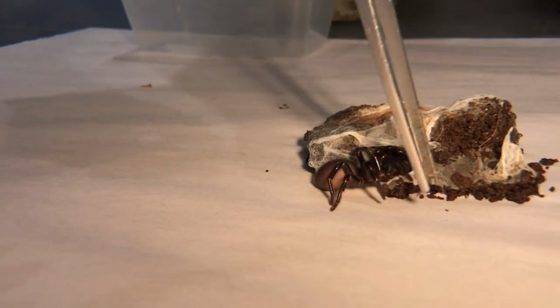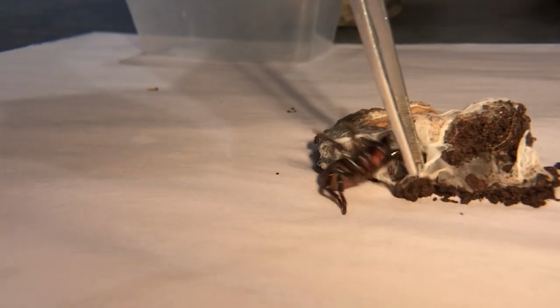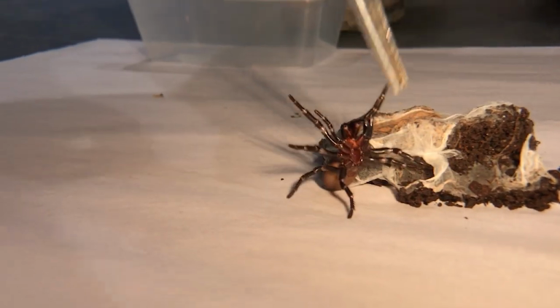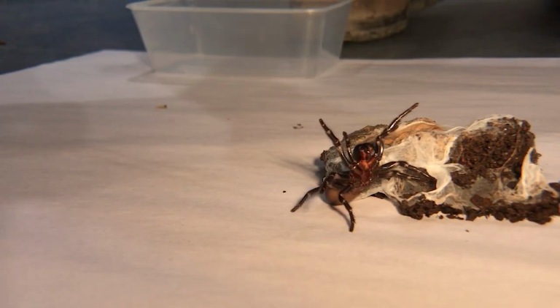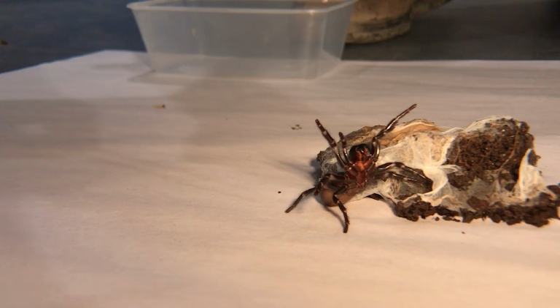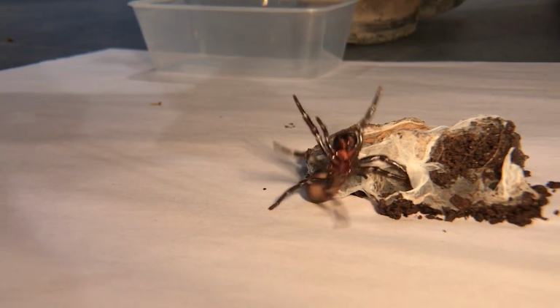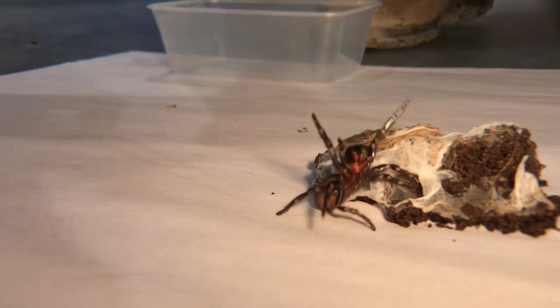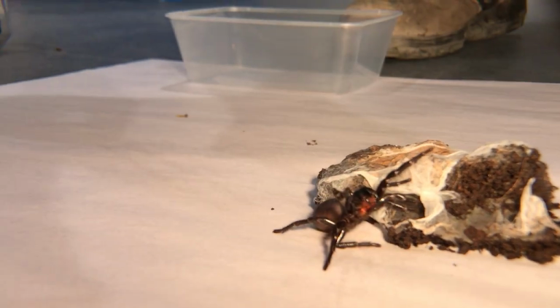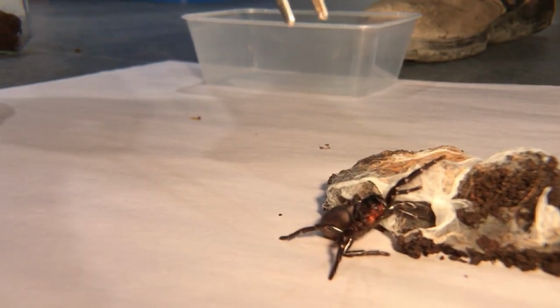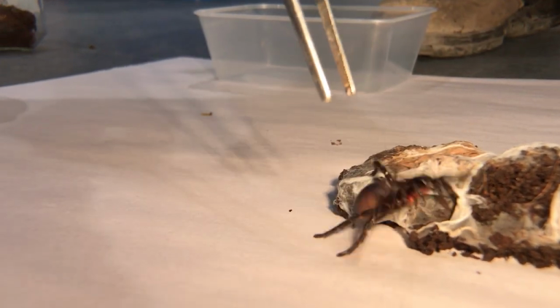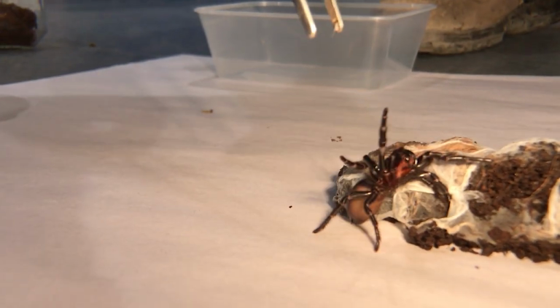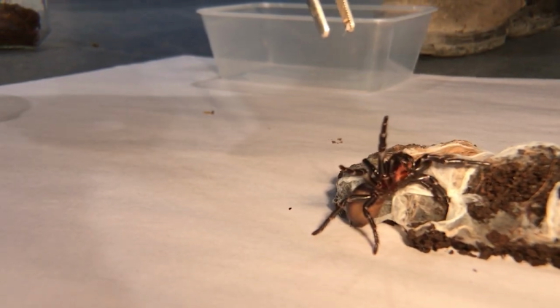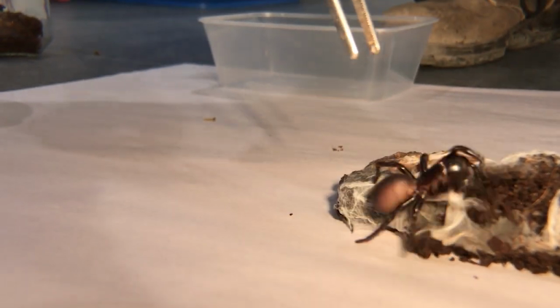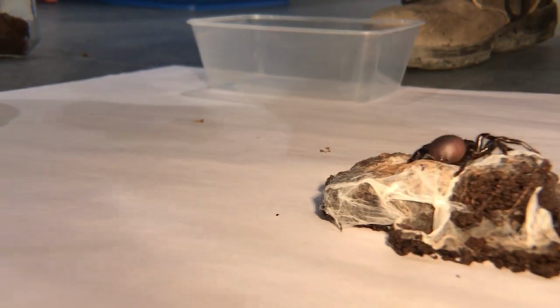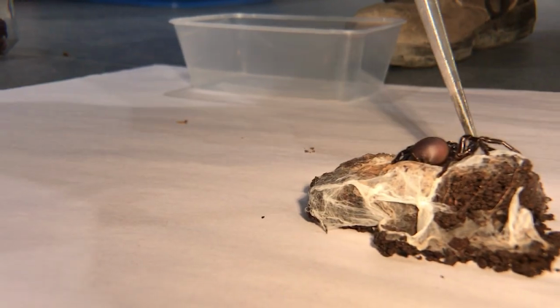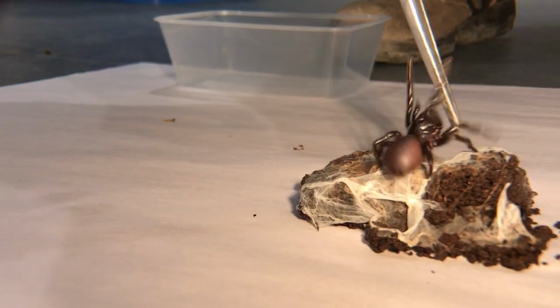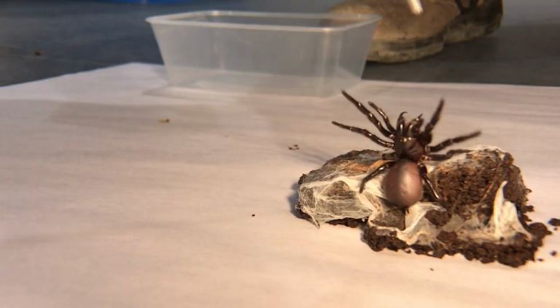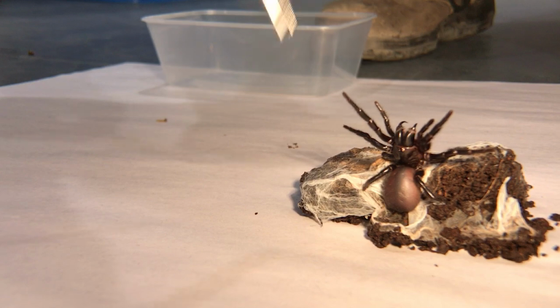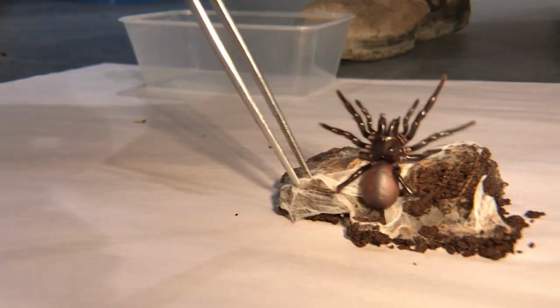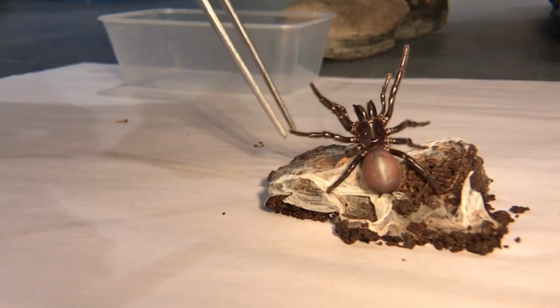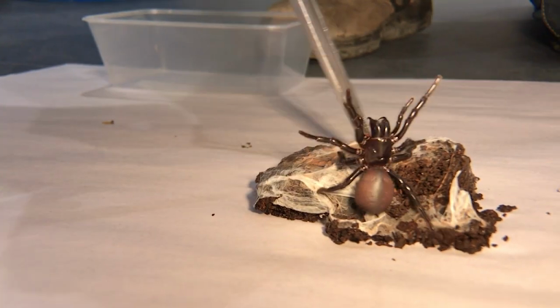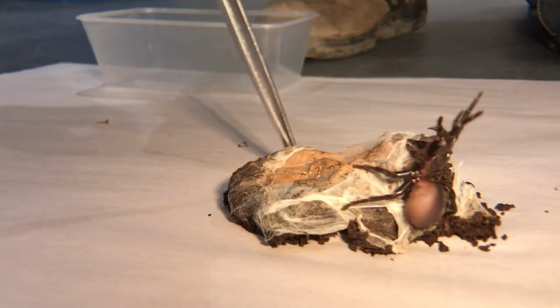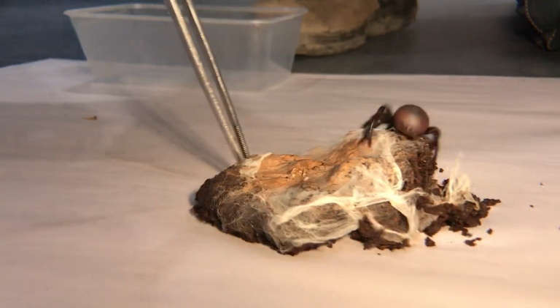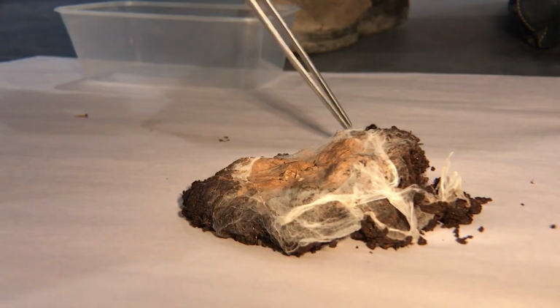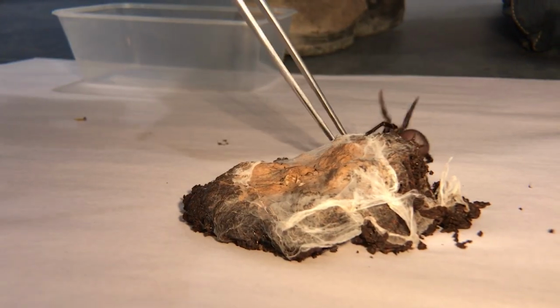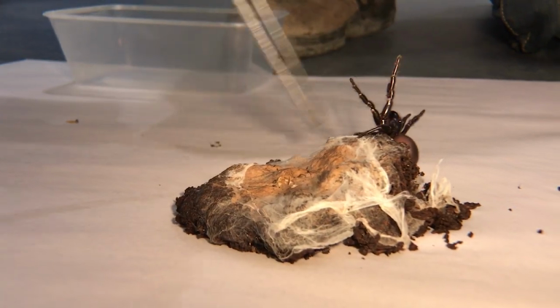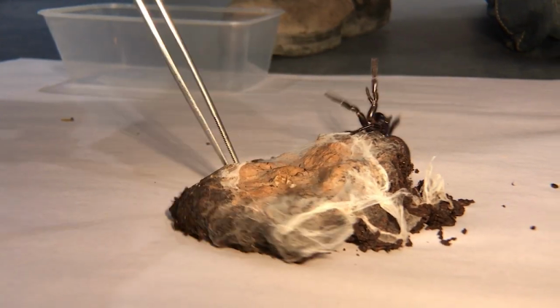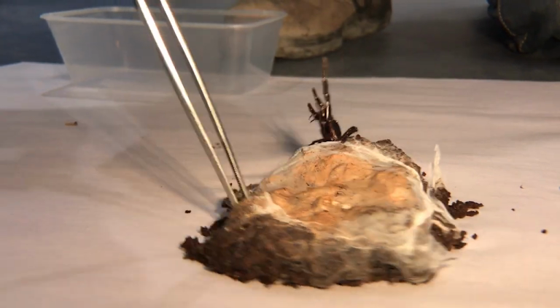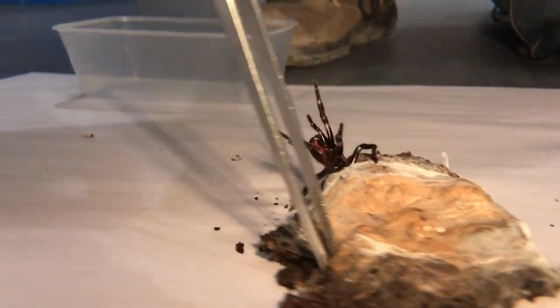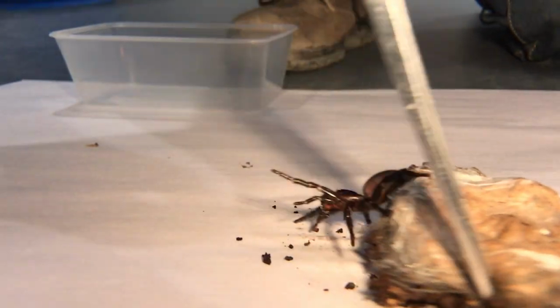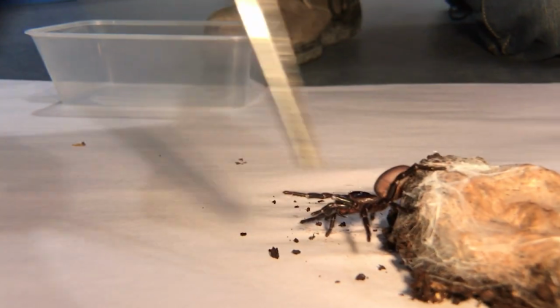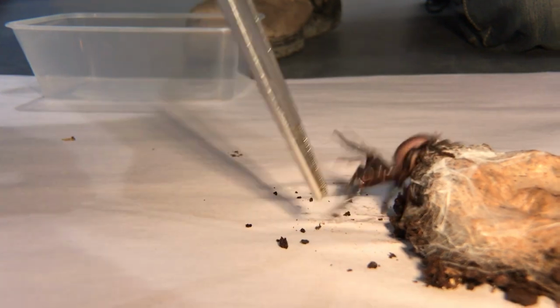Often they'll stay with the protection of their mound. Not only are they one of the world's most venomous spiders, they've got to have one of the best threat displays I've ever seen for a spider. I mean, it's serious.